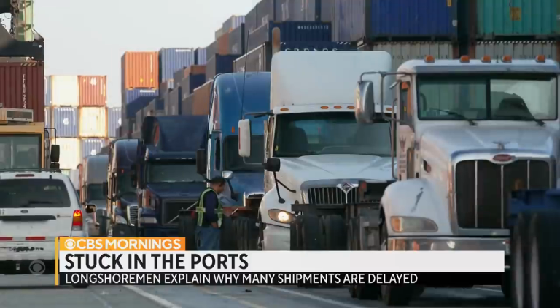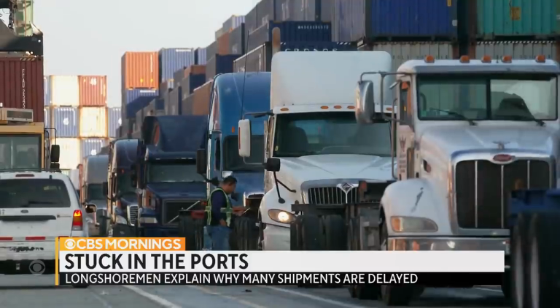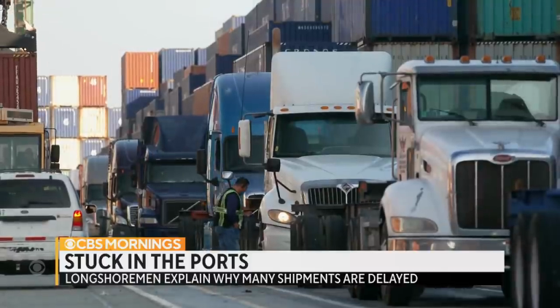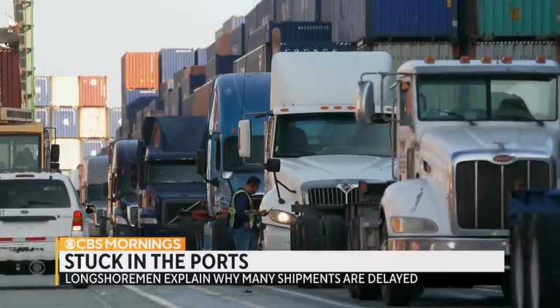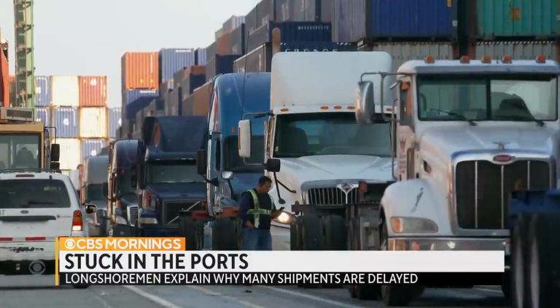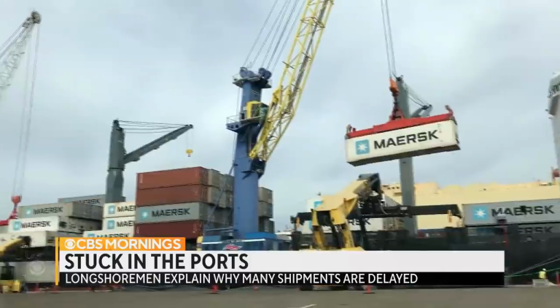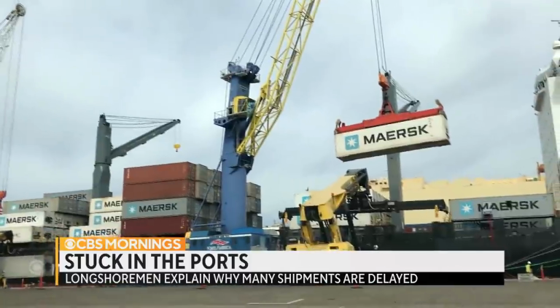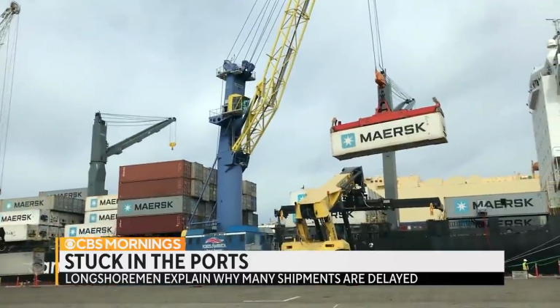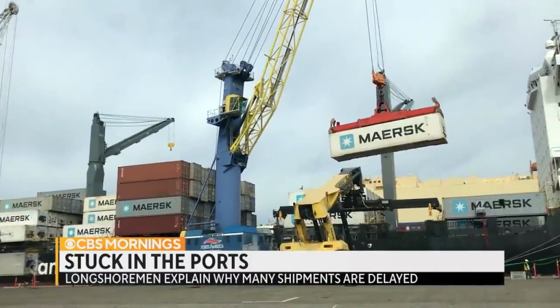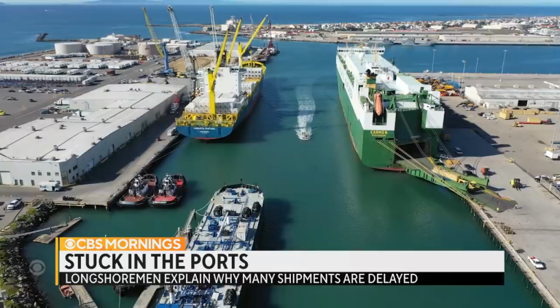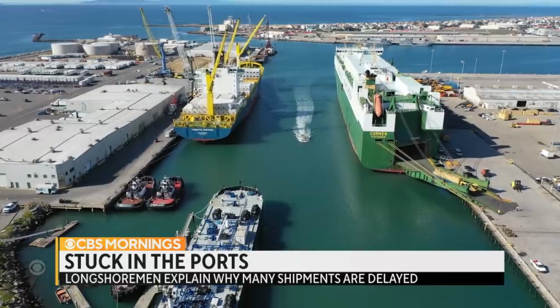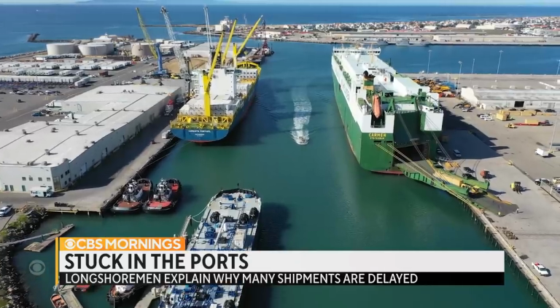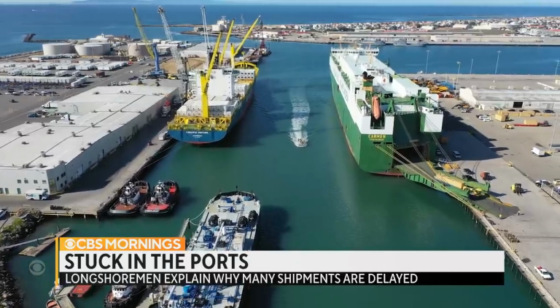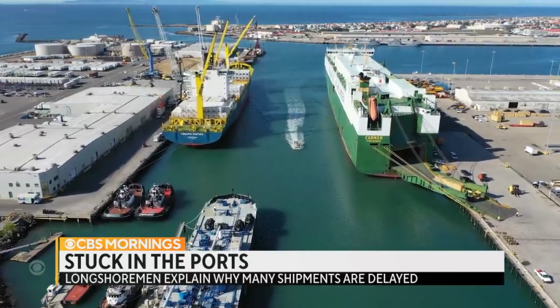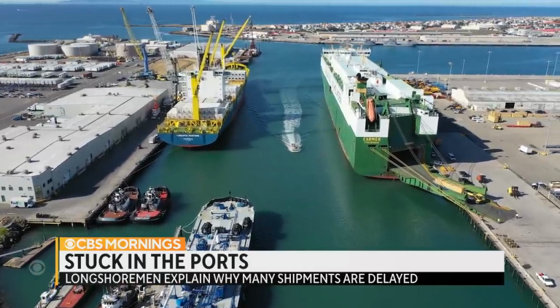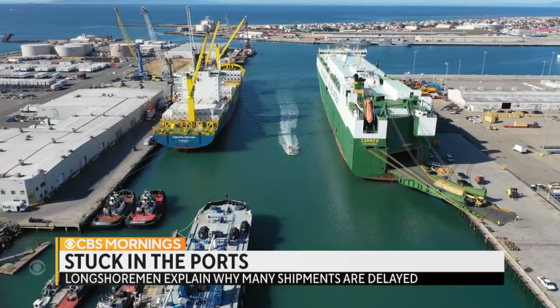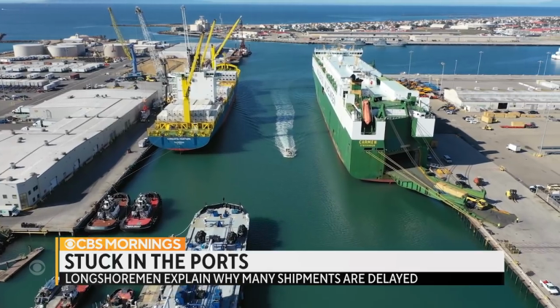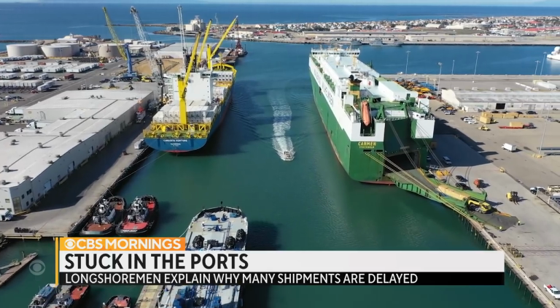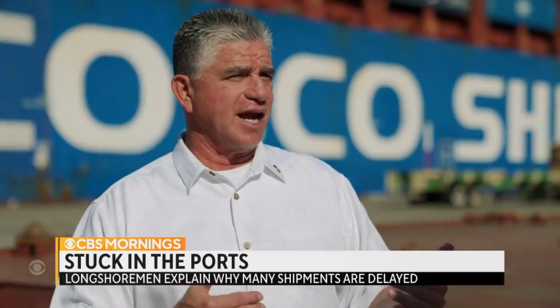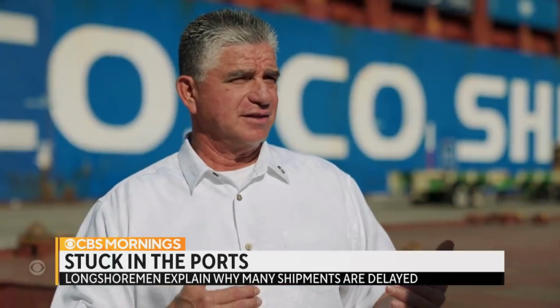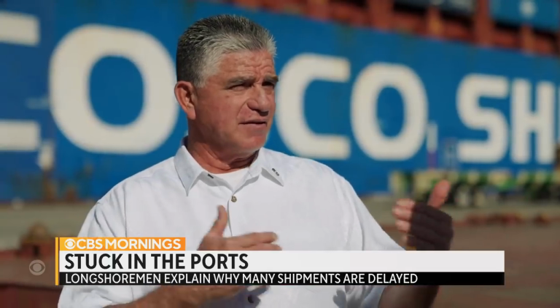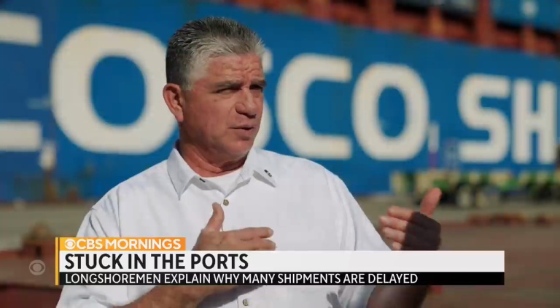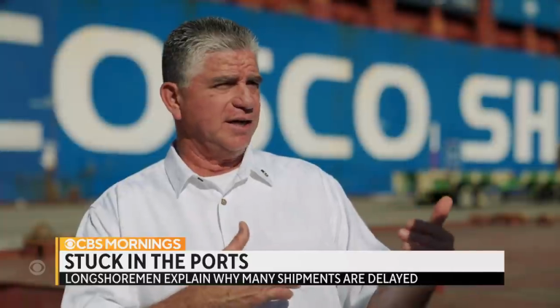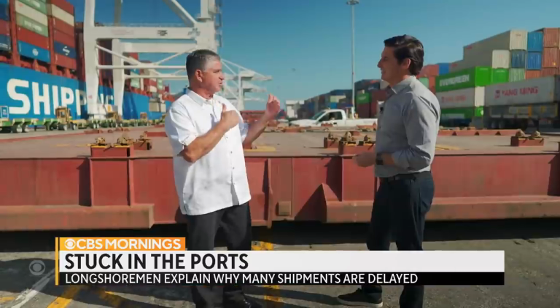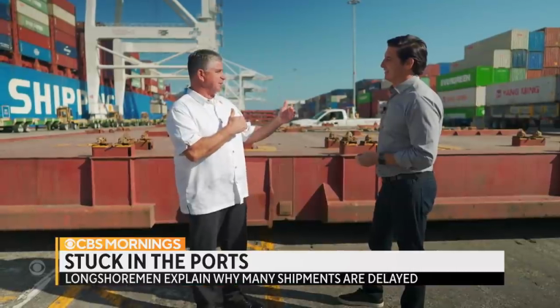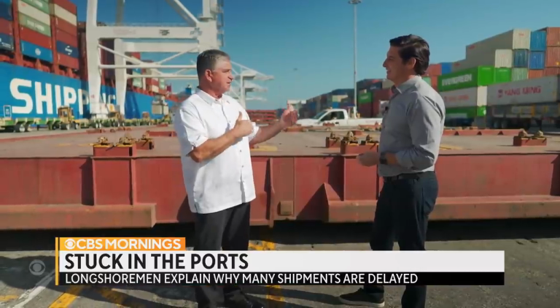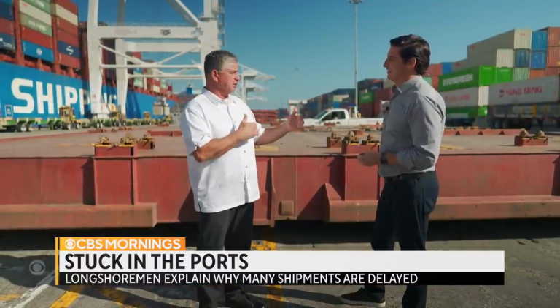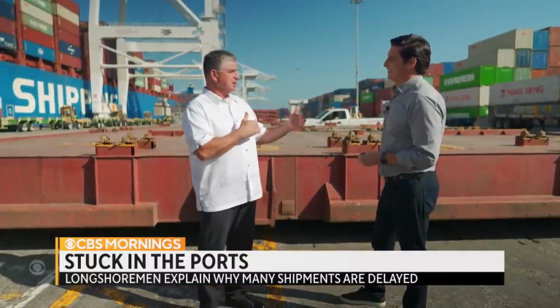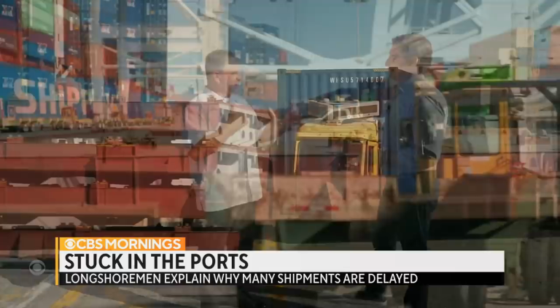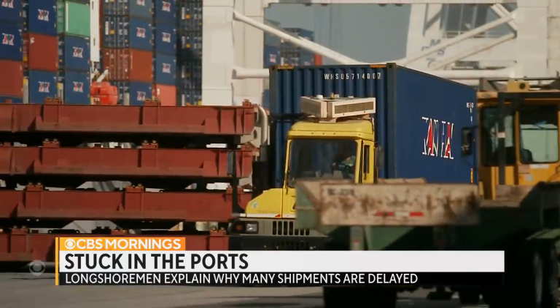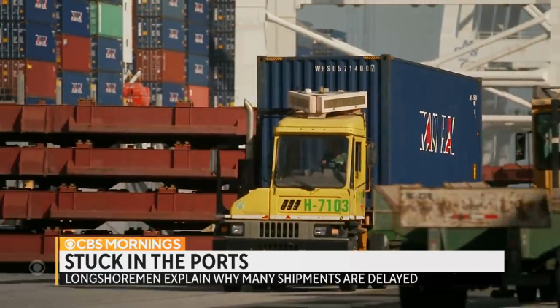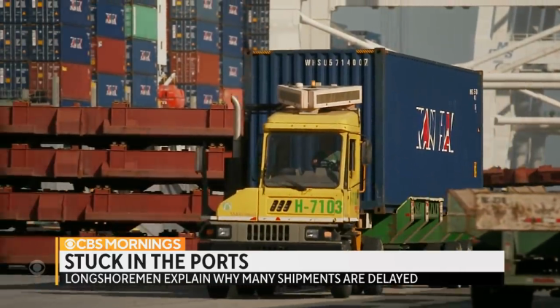Just this week, the U.S. Navy announced it would allow containers to be stored at the Port Hueneme Naval Base — welcome news to longshoremen. Whatever it takes to give us some fluidity, some breathing space in the terminals, so we can move the containers a lot faster.